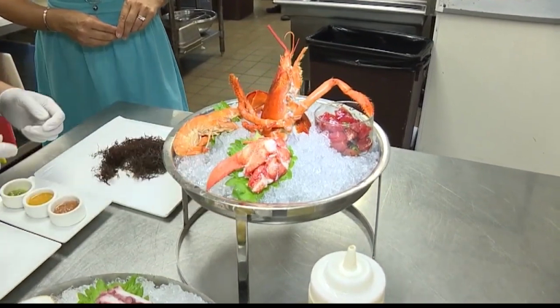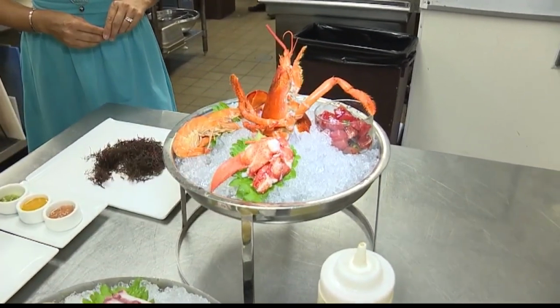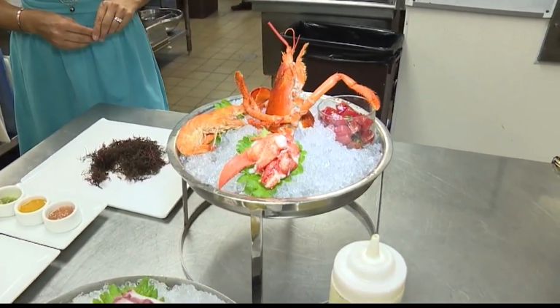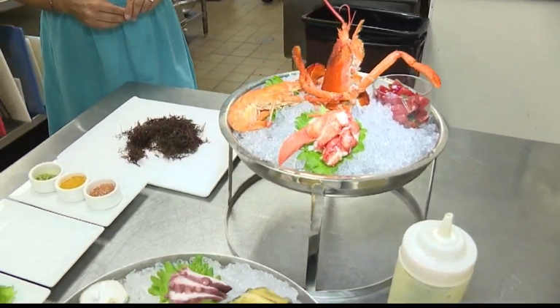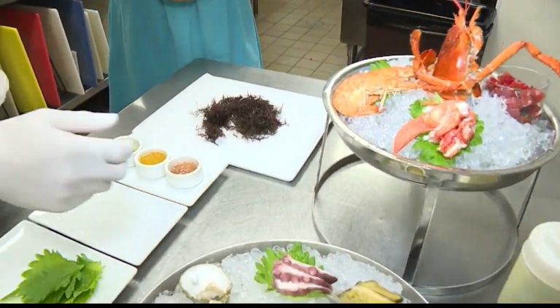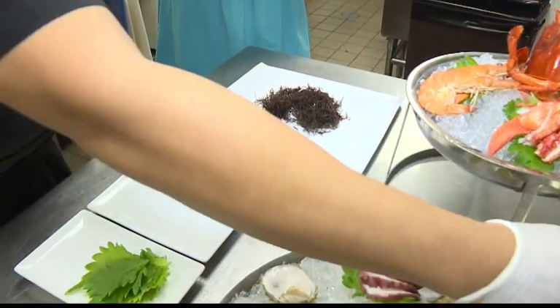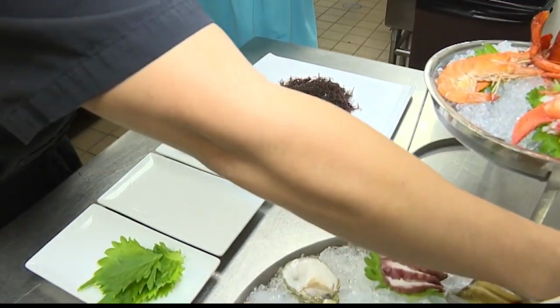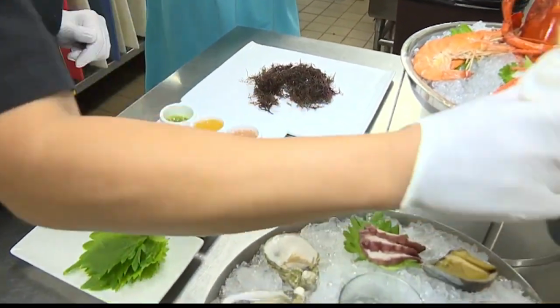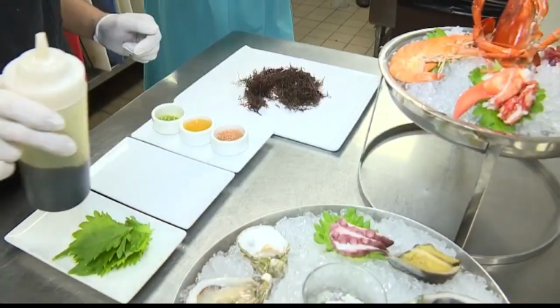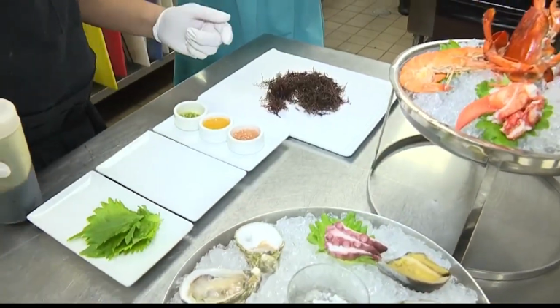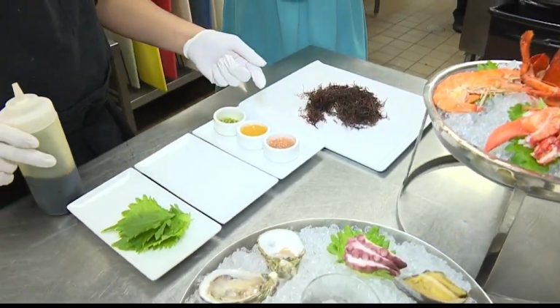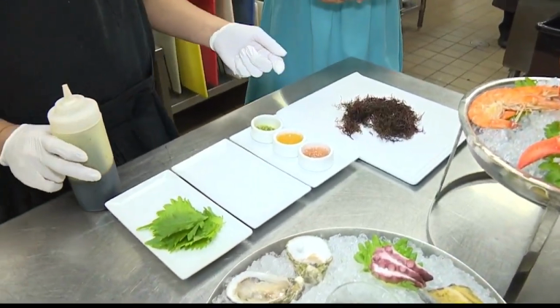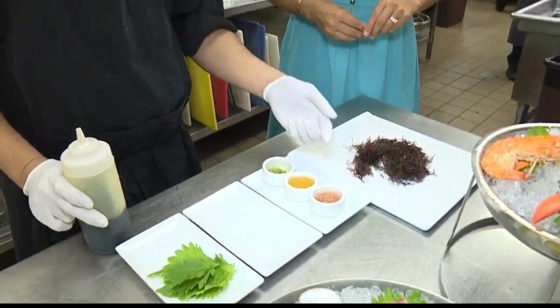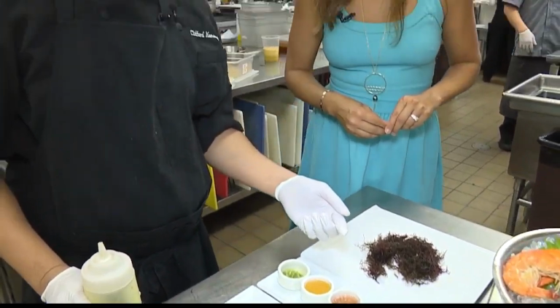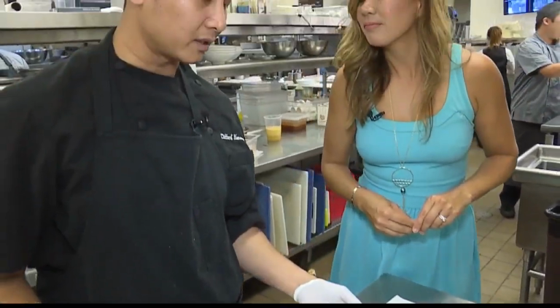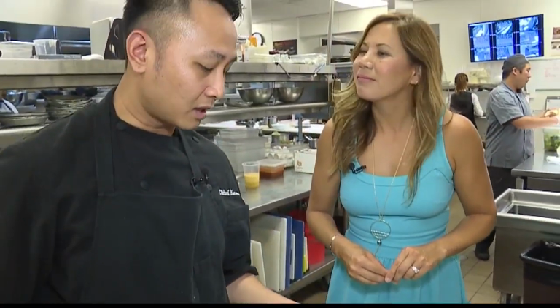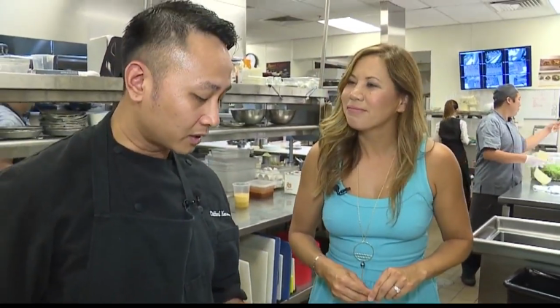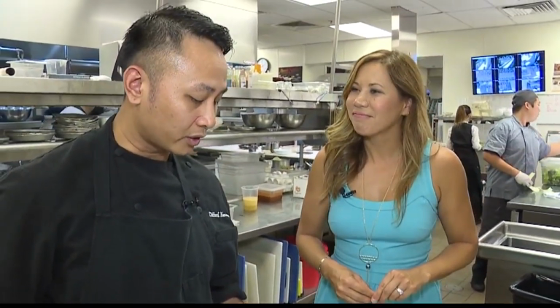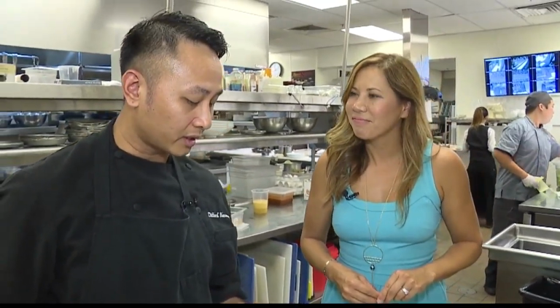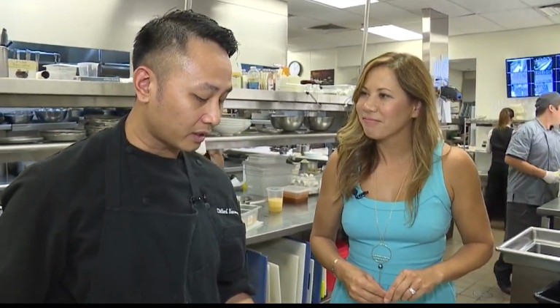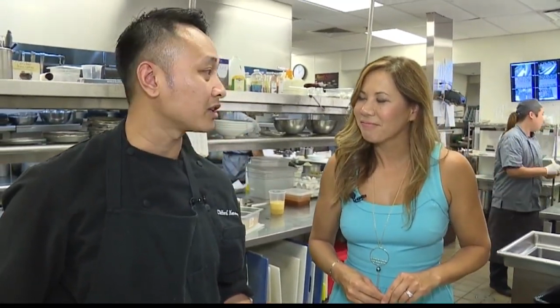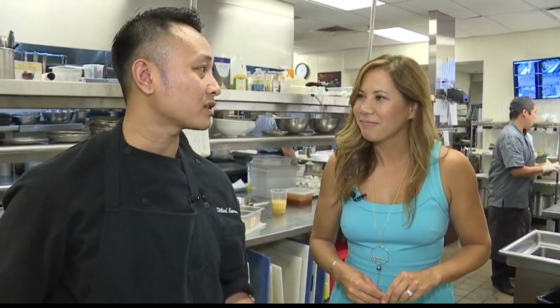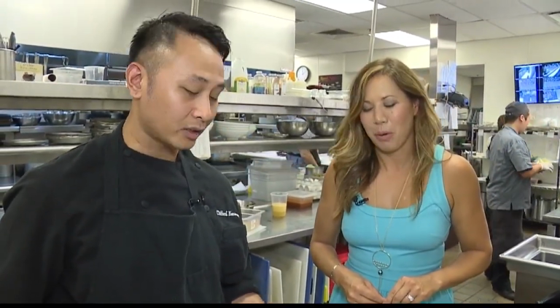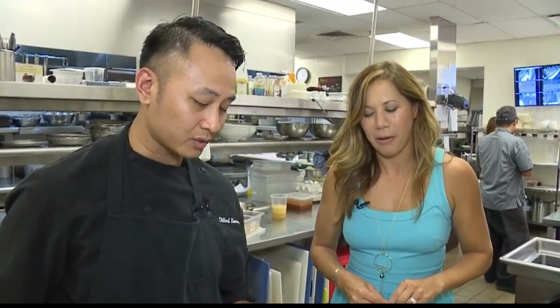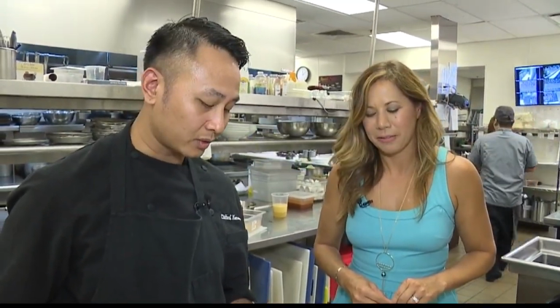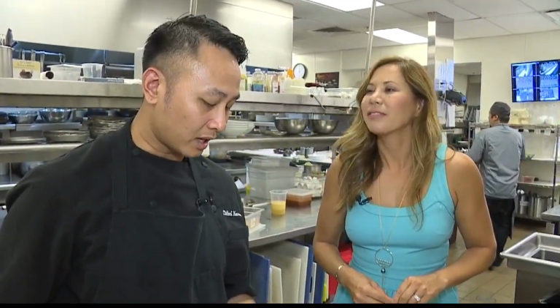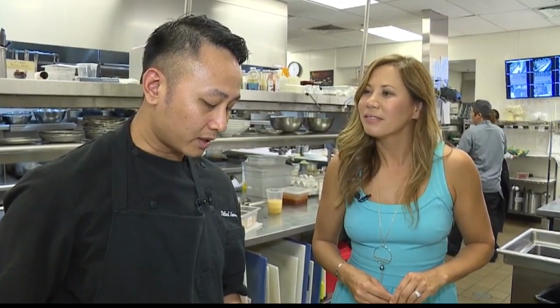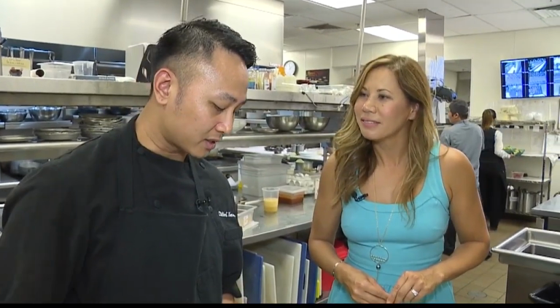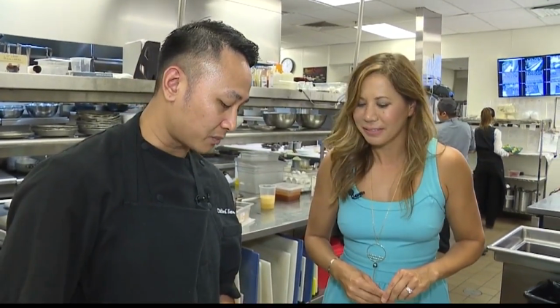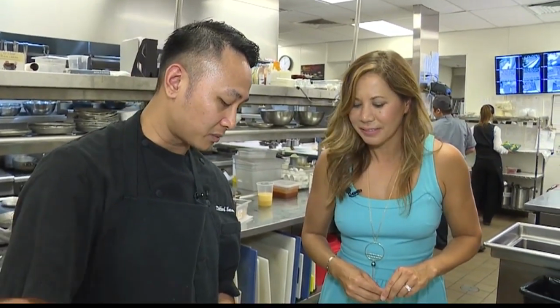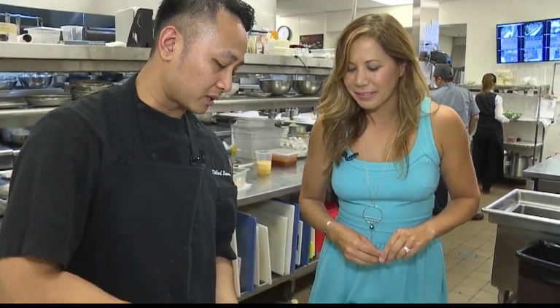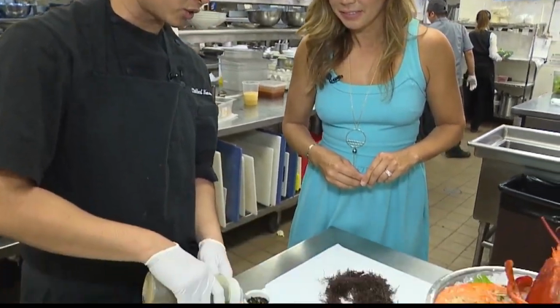And then we'll have our three different sauces. We actually have a finger lime mignonette — finger lime comes from the Big Island. The lilikoi cocktail sauce — lilikoi is also local. And then this is a kizami wasabi and shoyu.